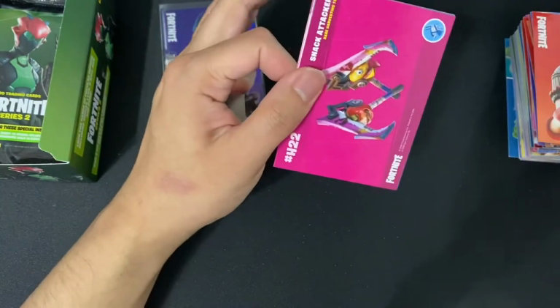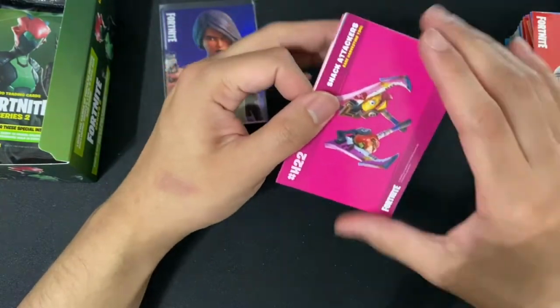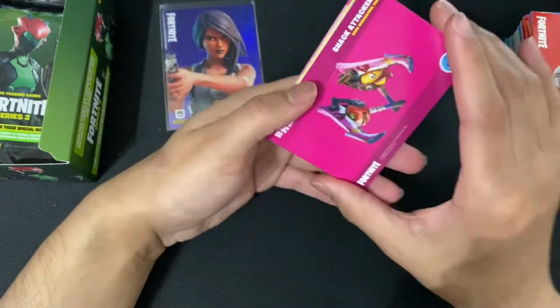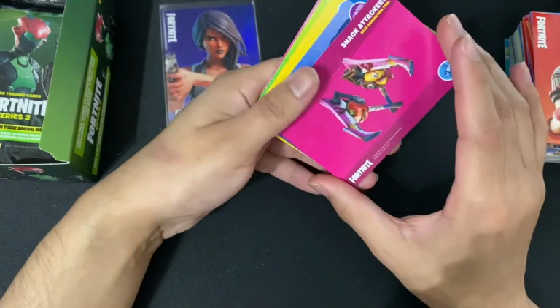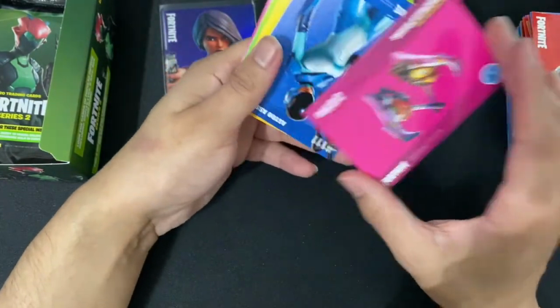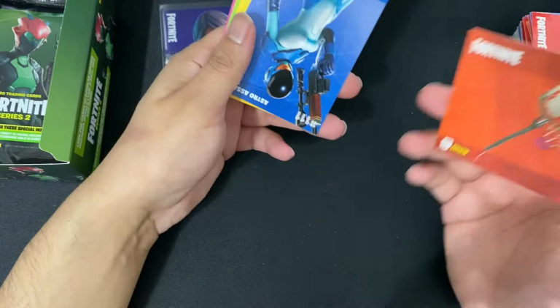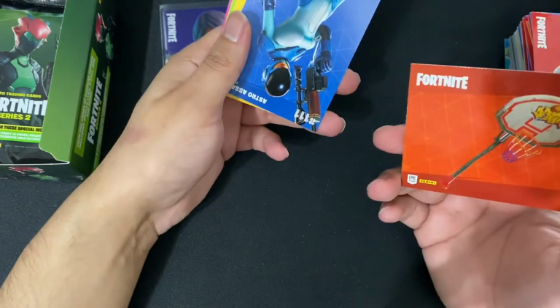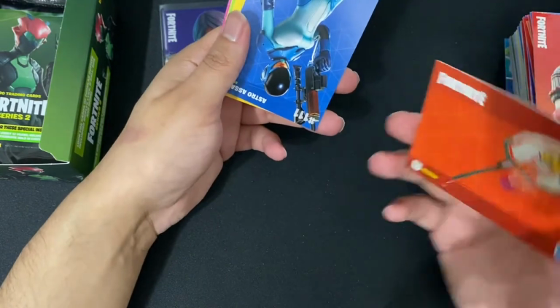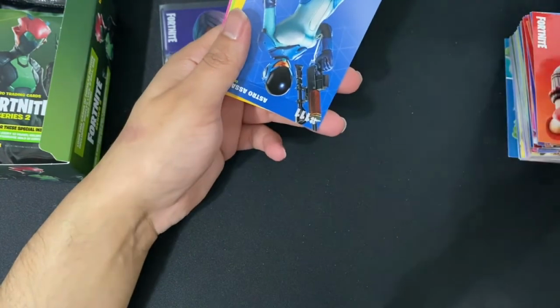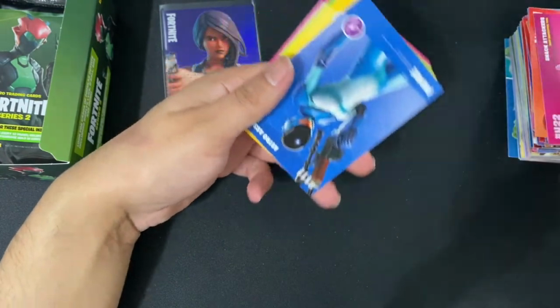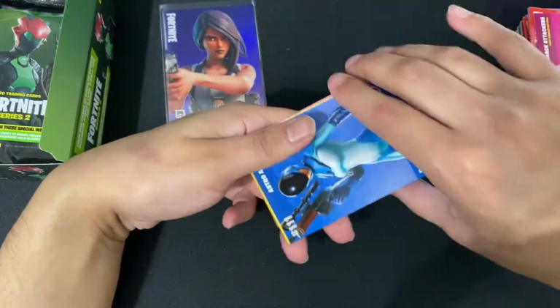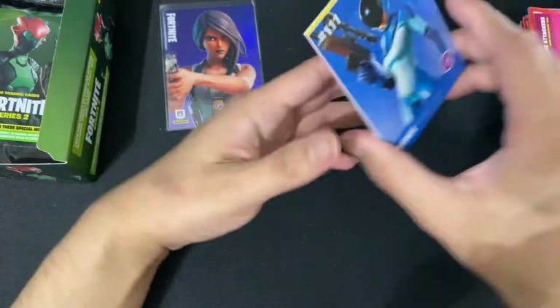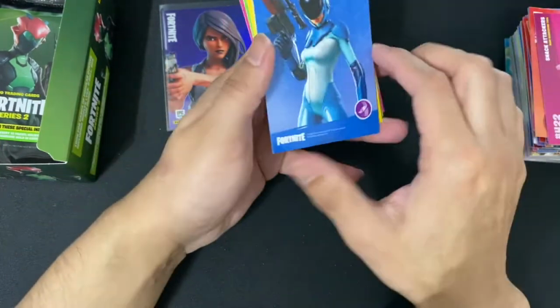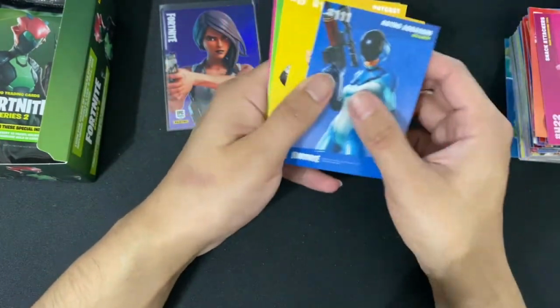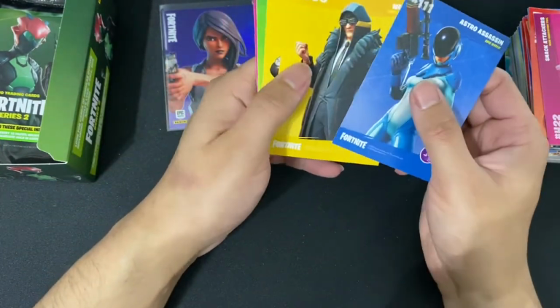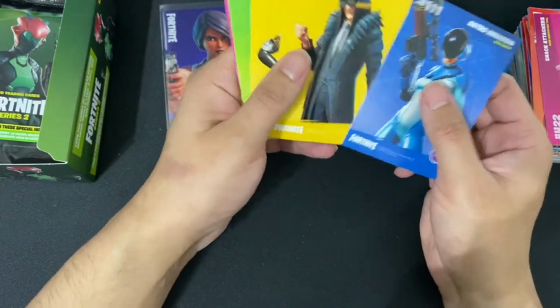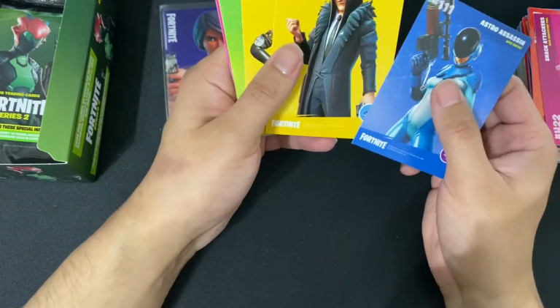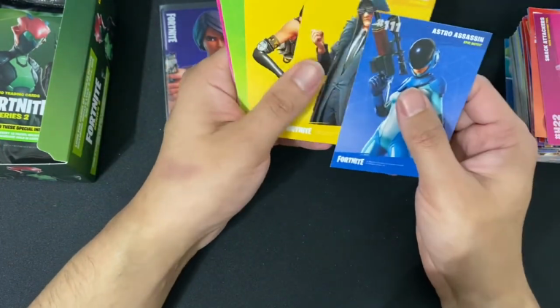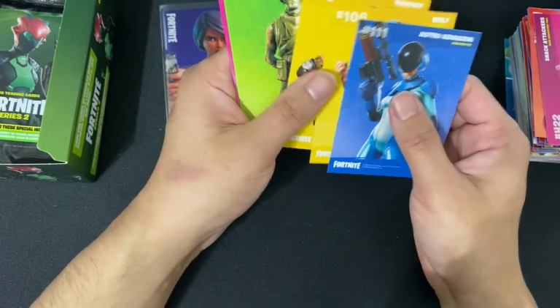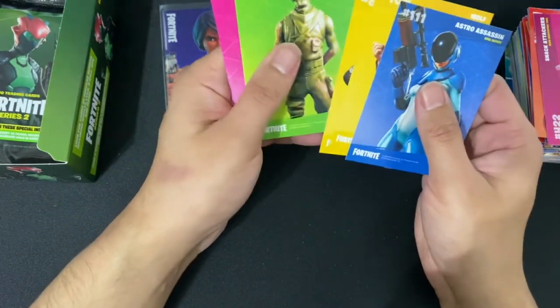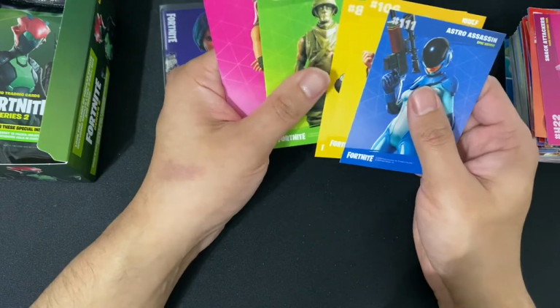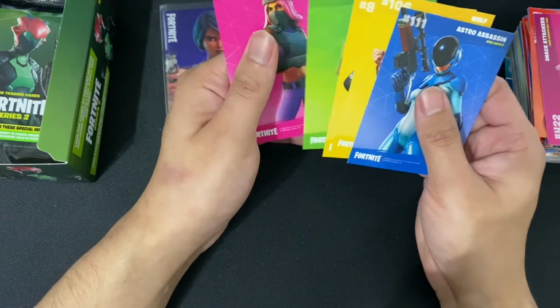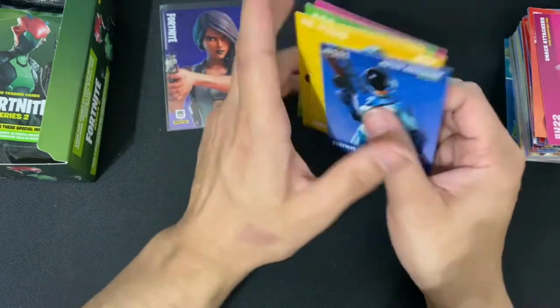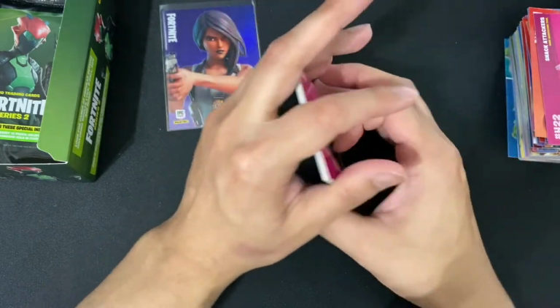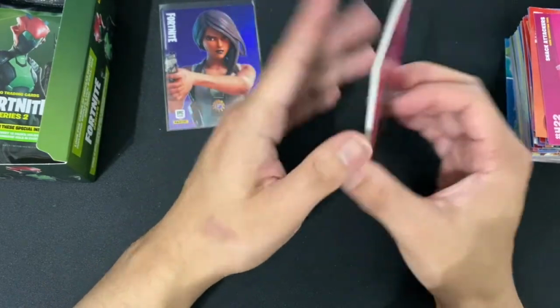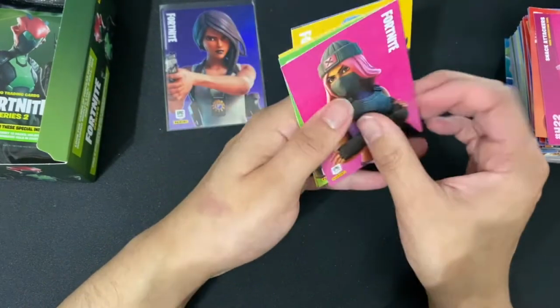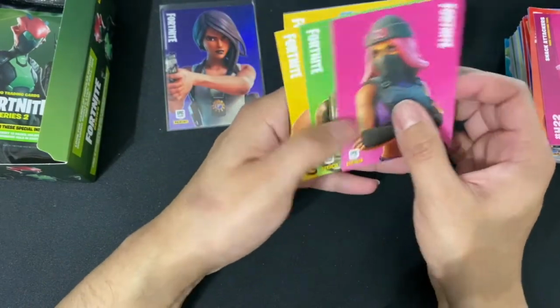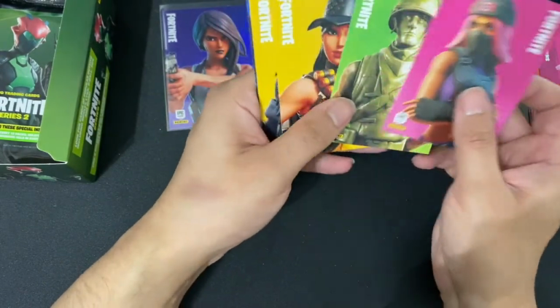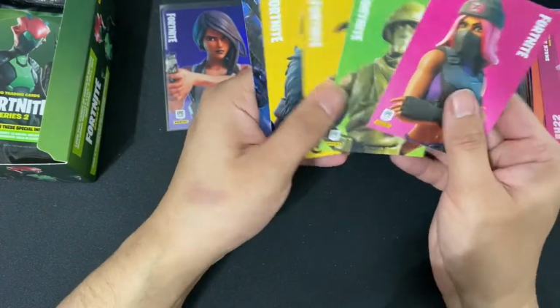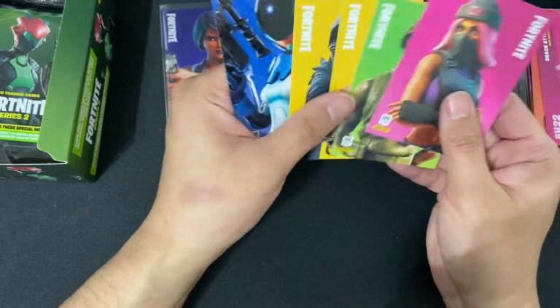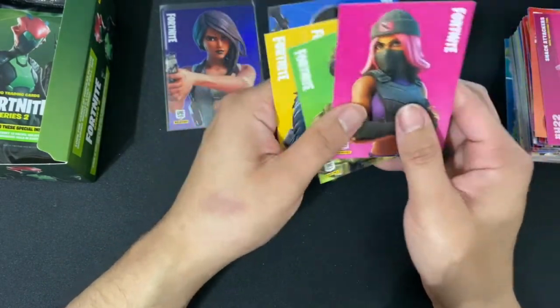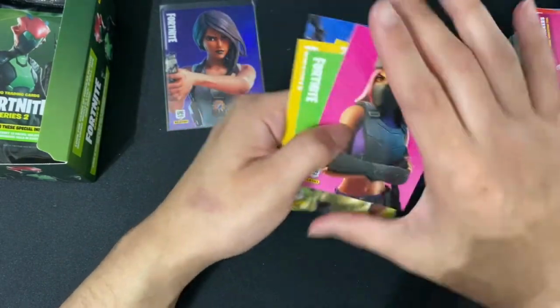Next up we have Snack Attackers along with the Slam Dunk. We have Astro Assassin, Wolf, Outcast, Plastic Patroller, Clash. Any holos? No holos.